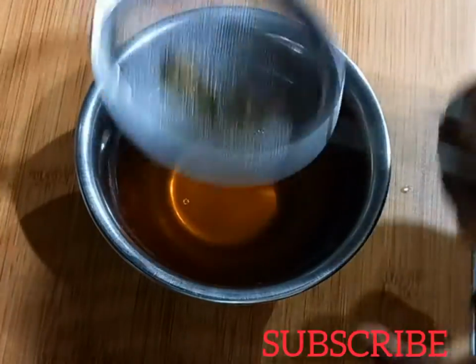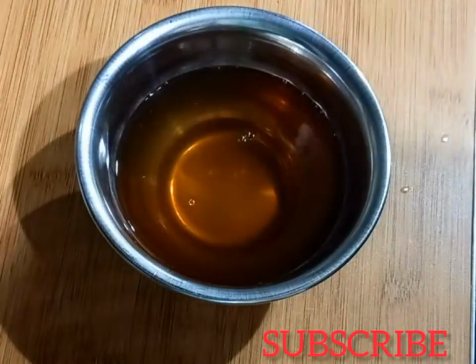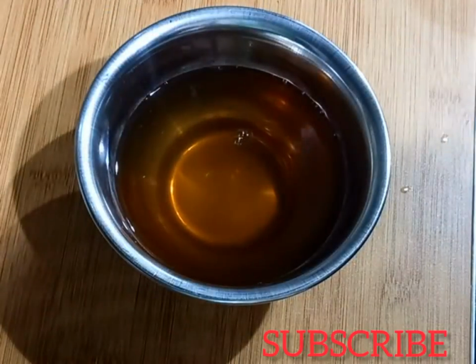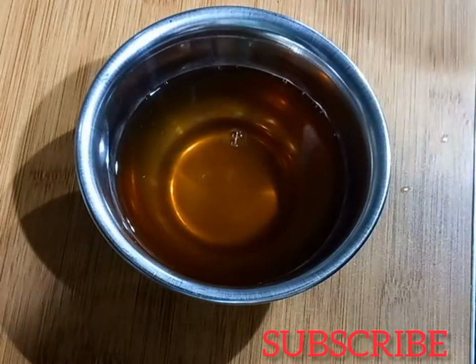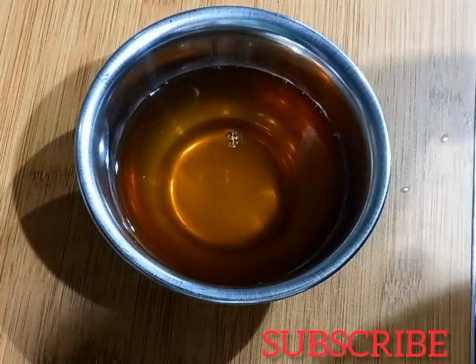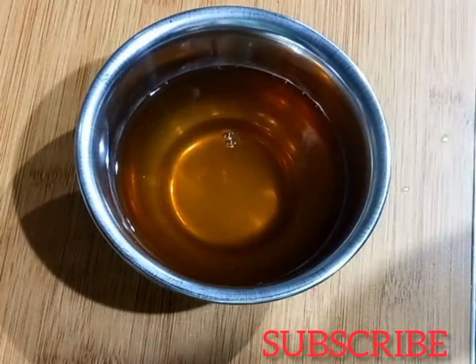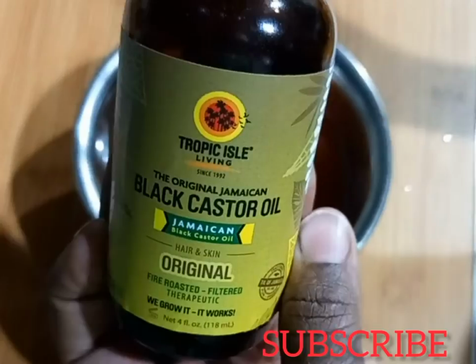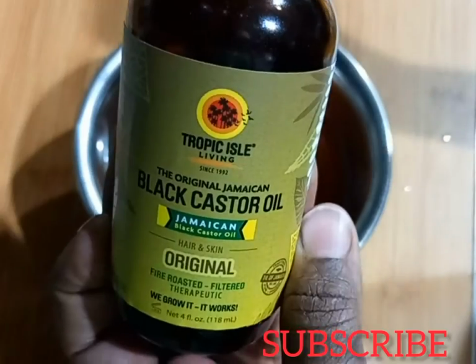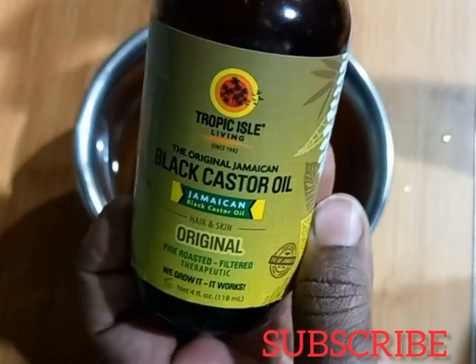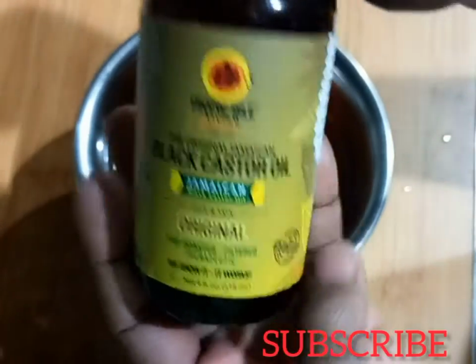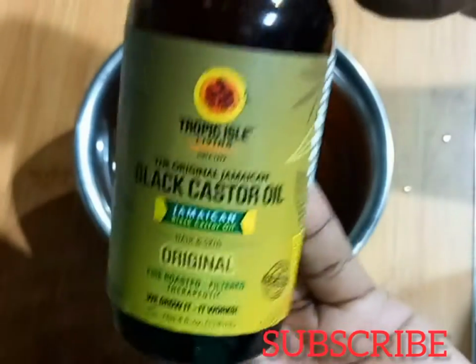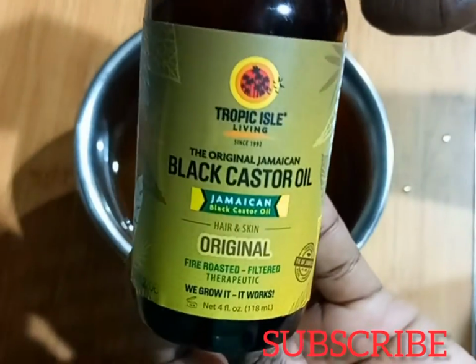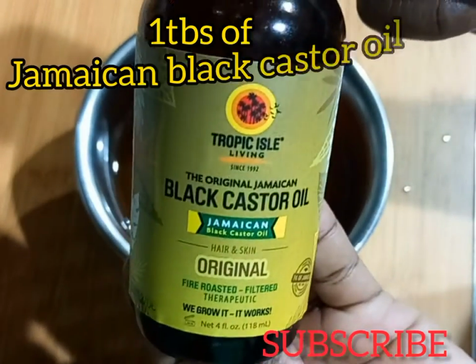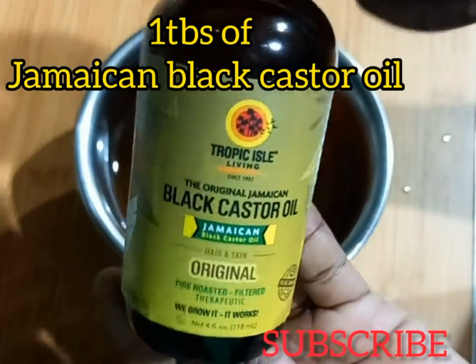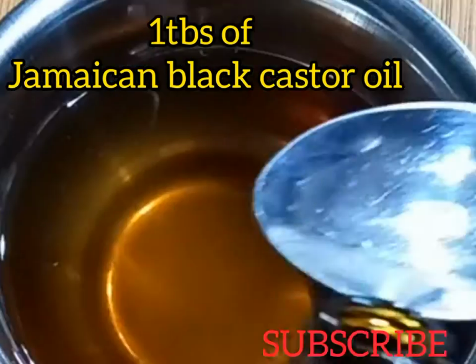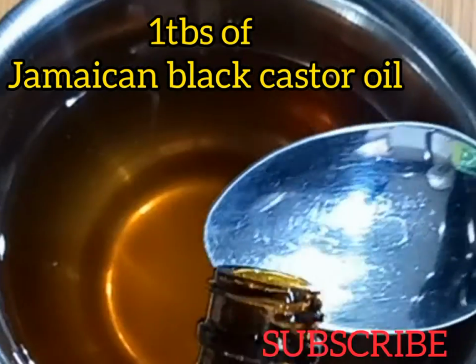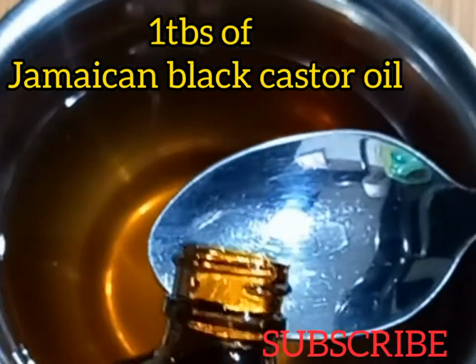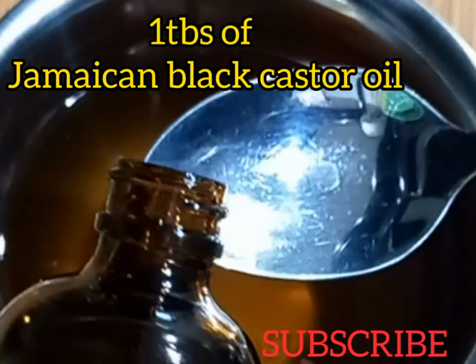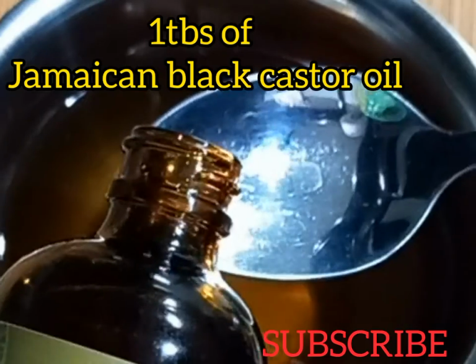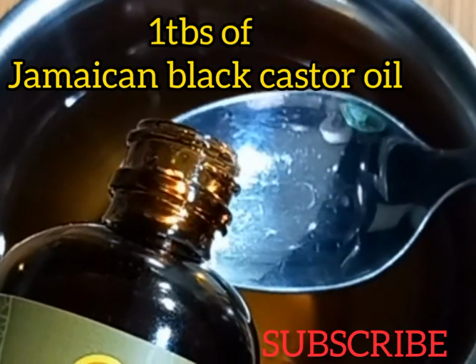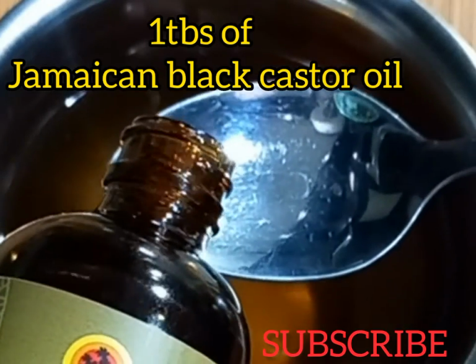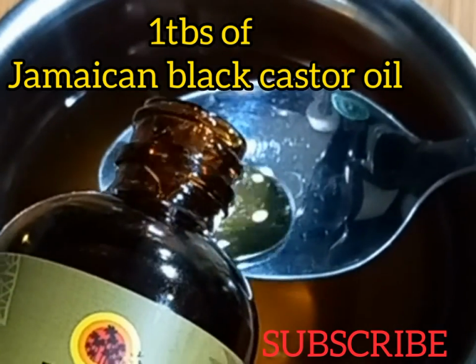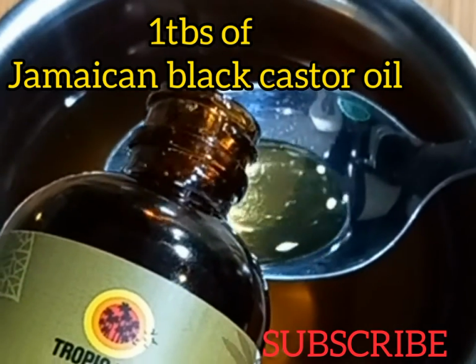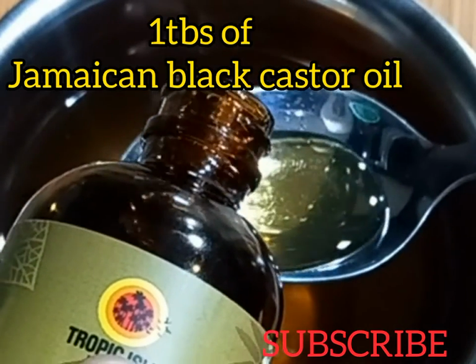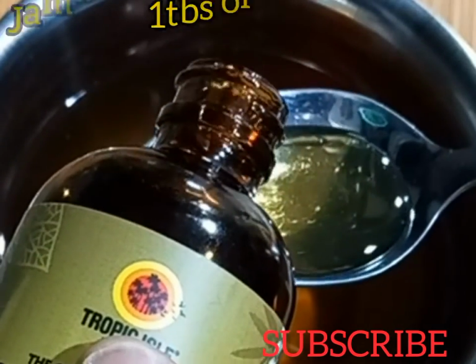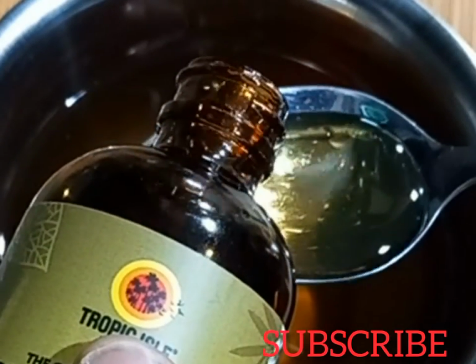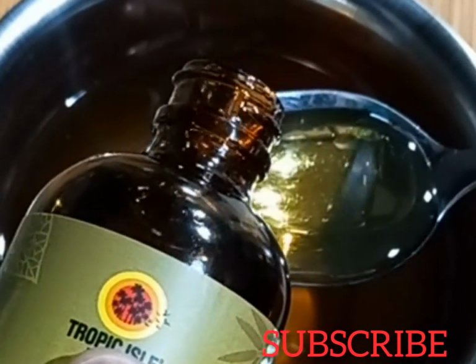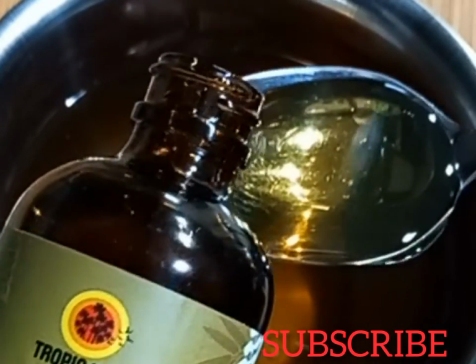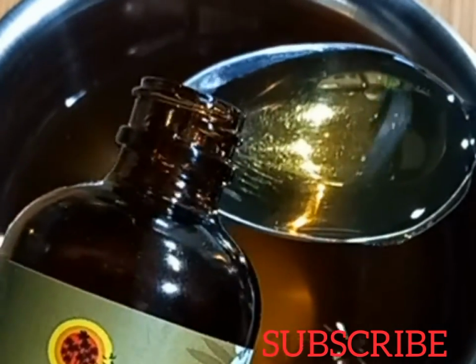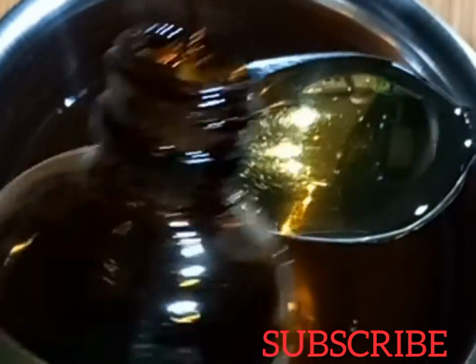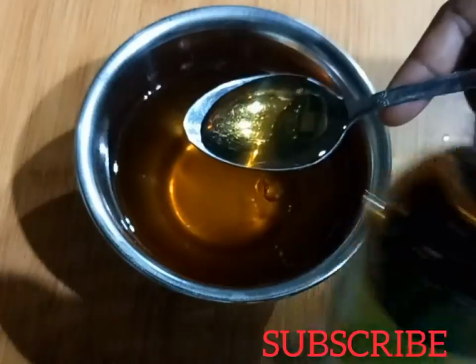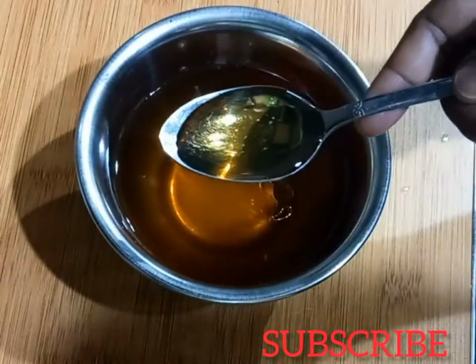After straining, that is how it looks. Then I went ahead and added one spoon of Jamaican black castor oil.